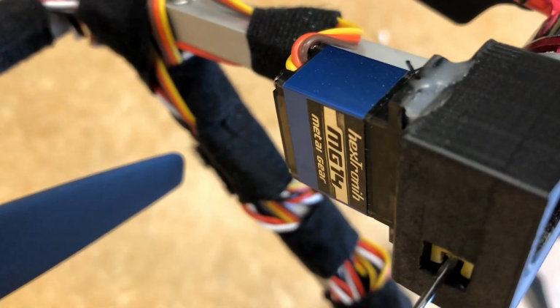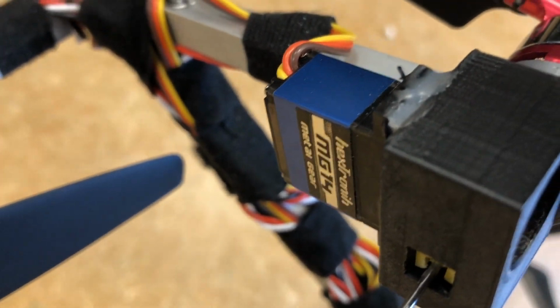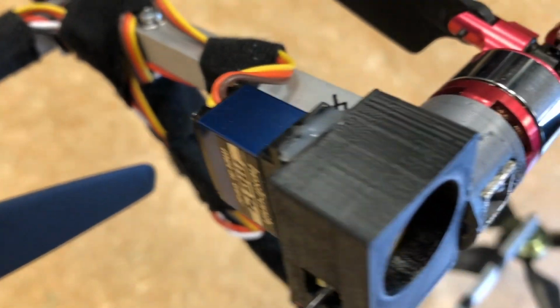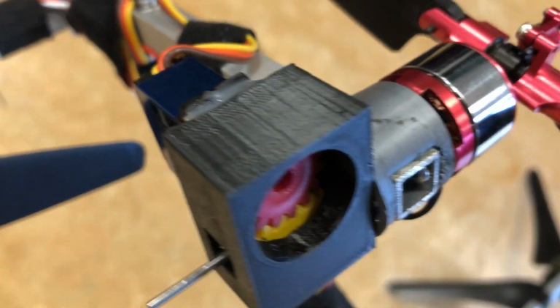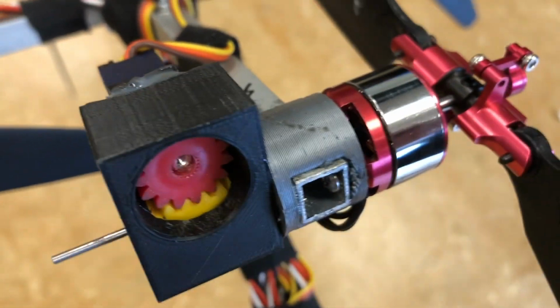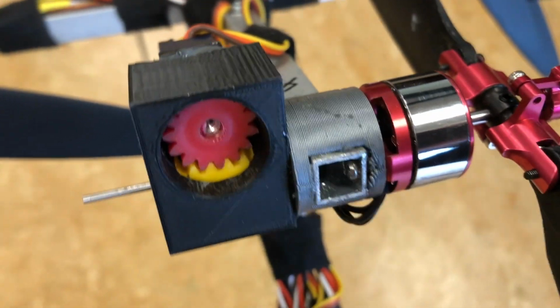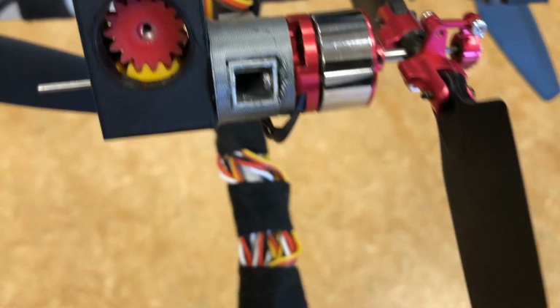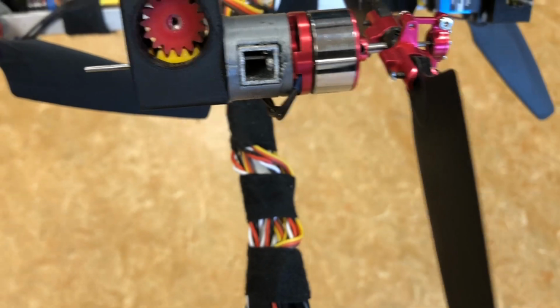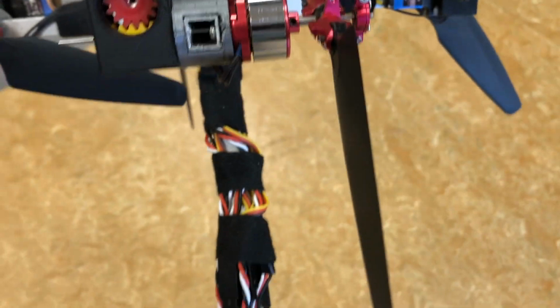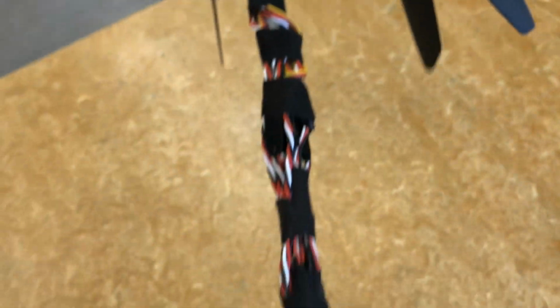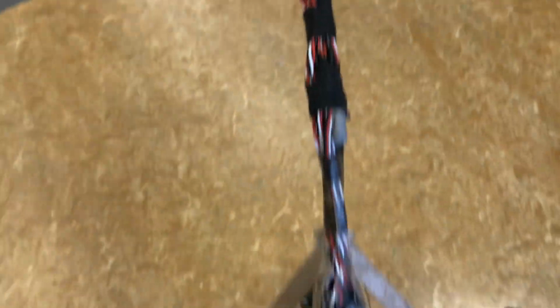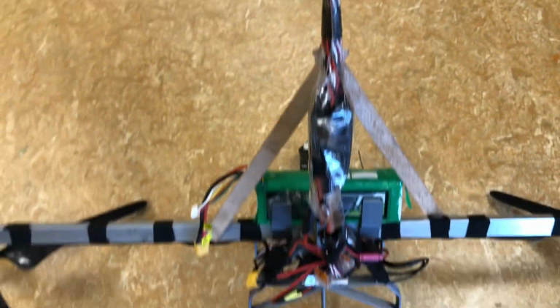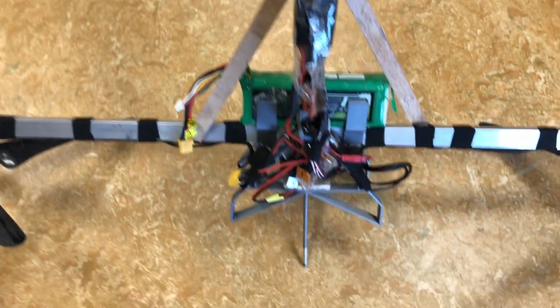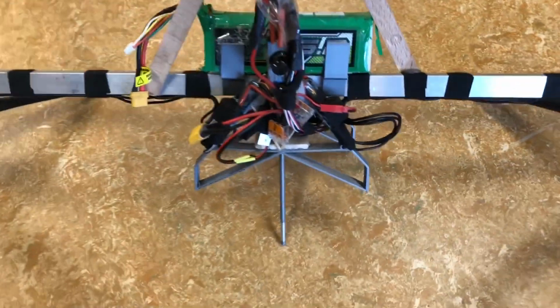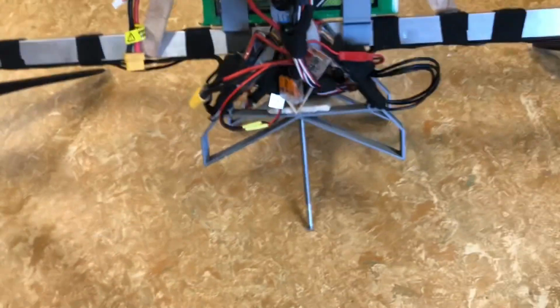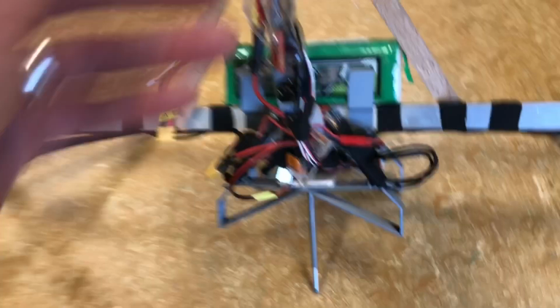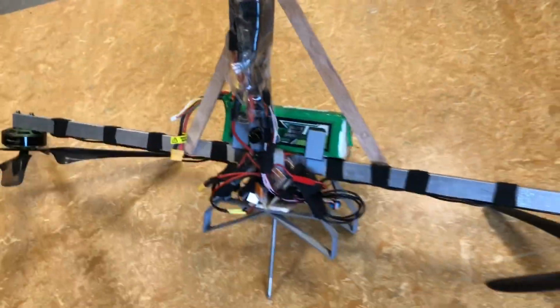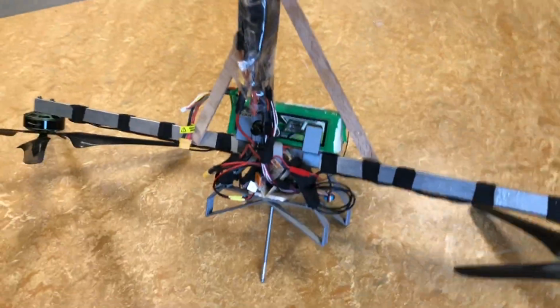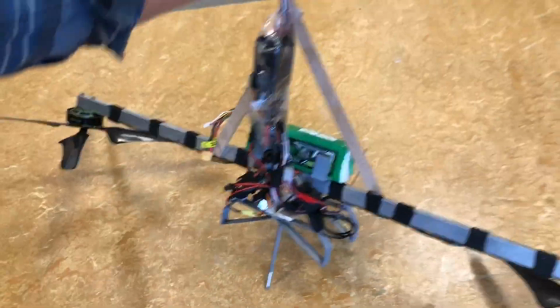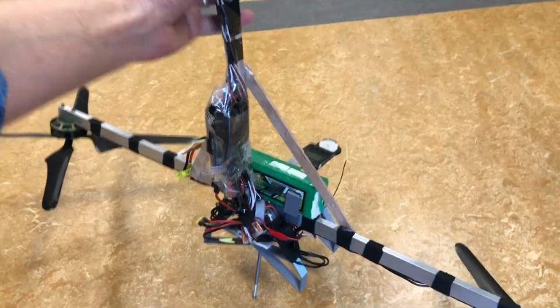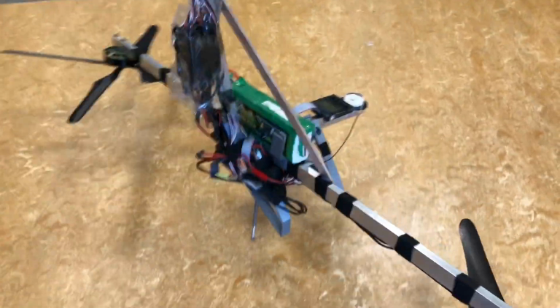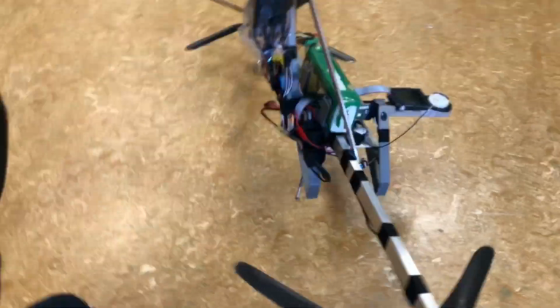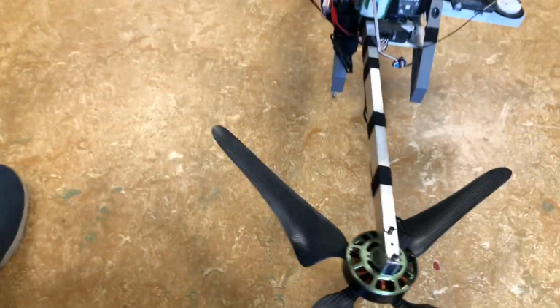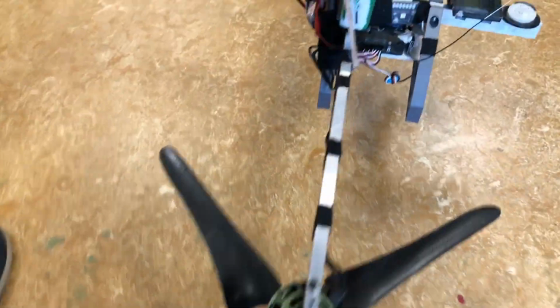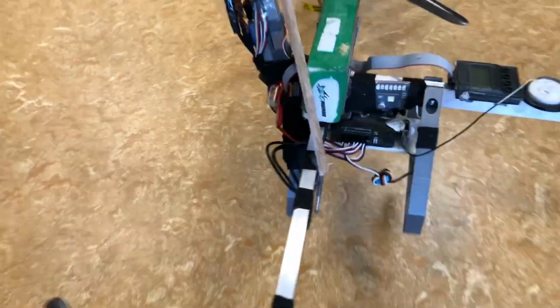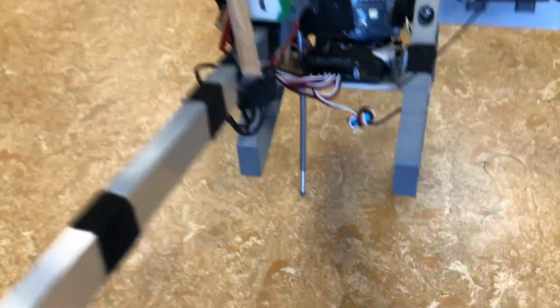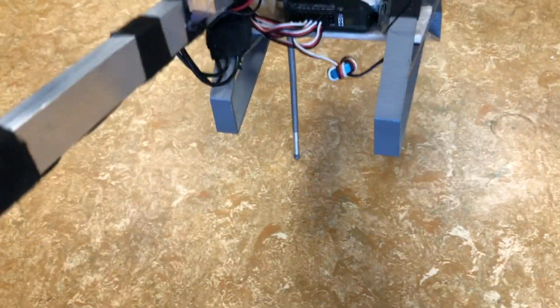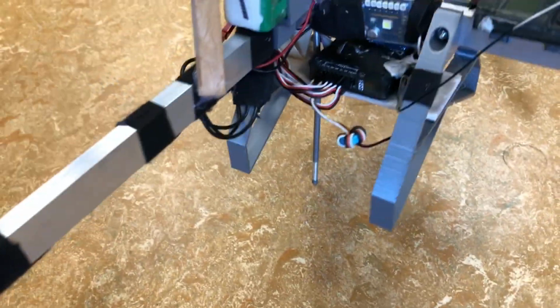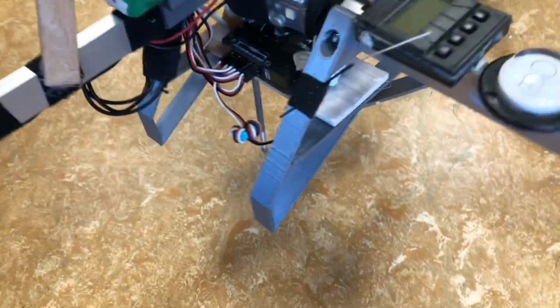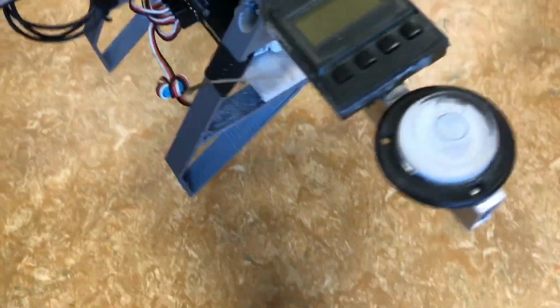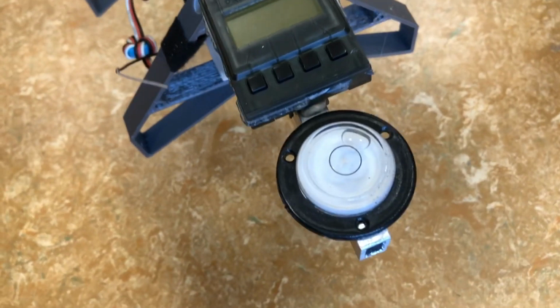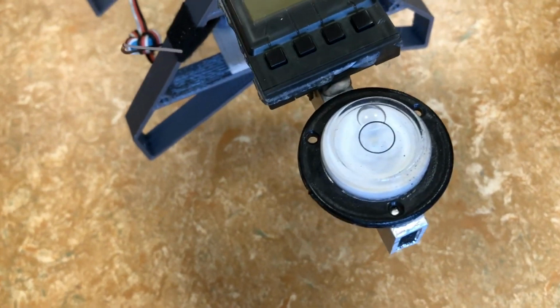Here you can see the rotating-to-linear converter for the variable pitch propellers, and here I'm trying standing it on one point as it would be if you had a single landing gear wheel underneath.